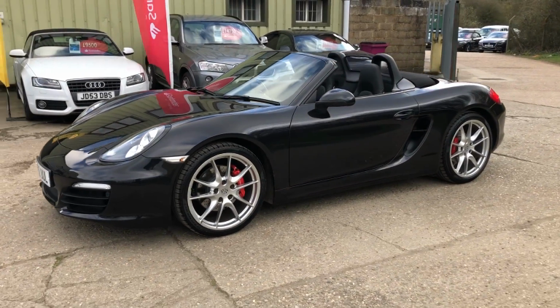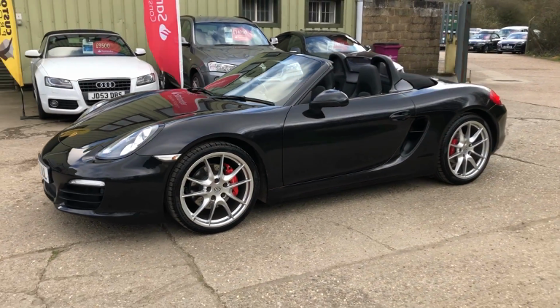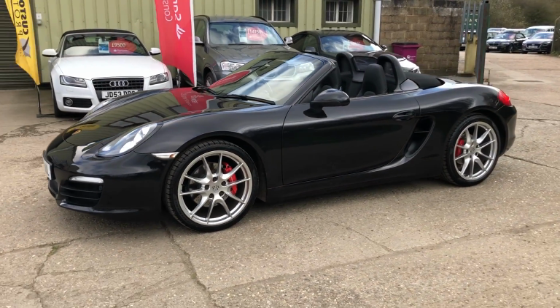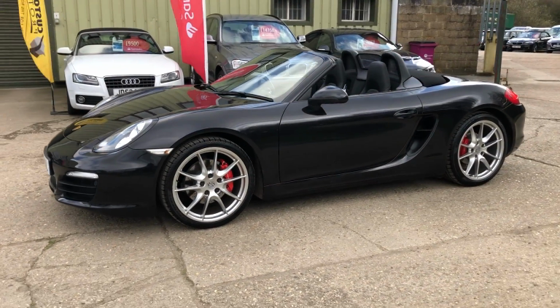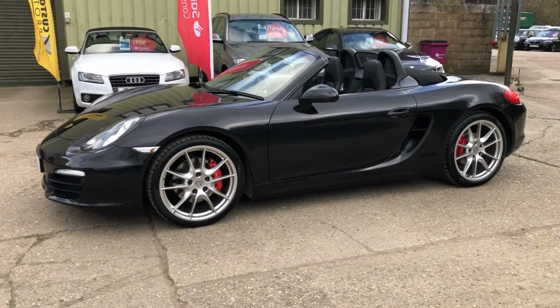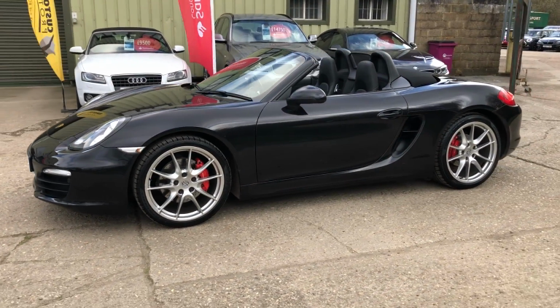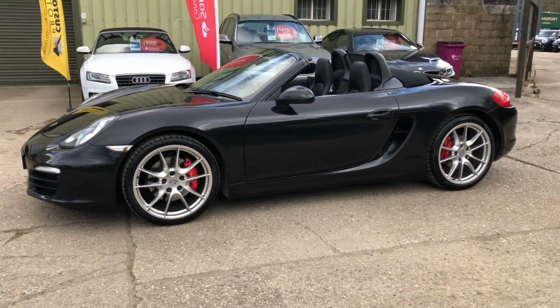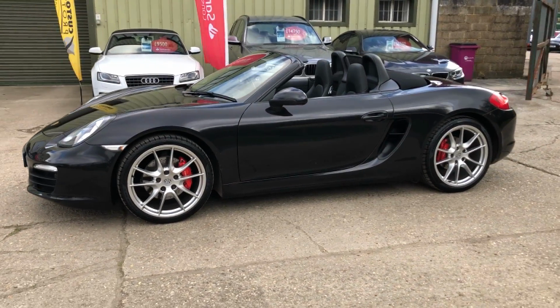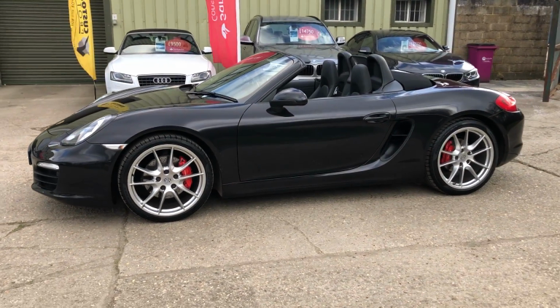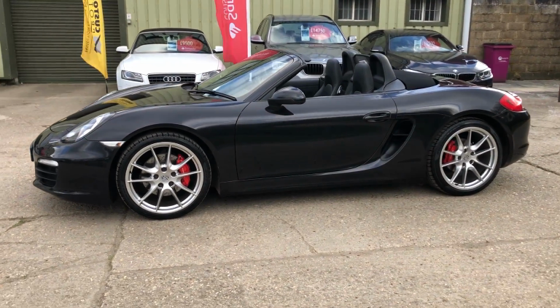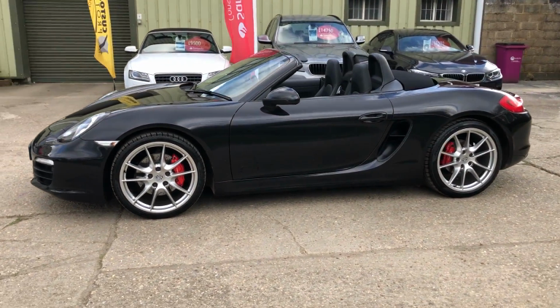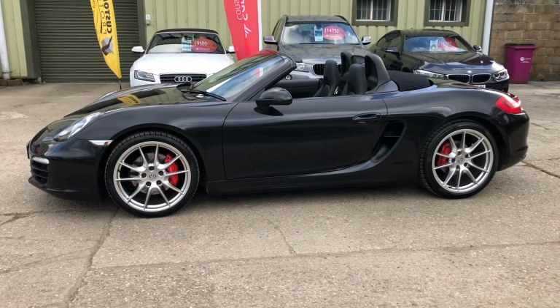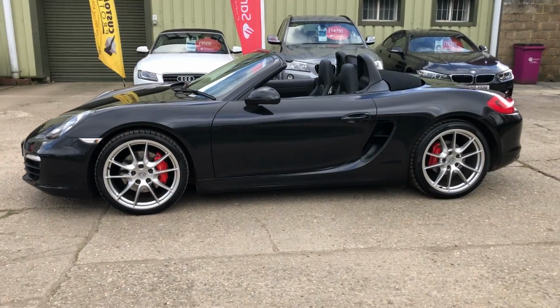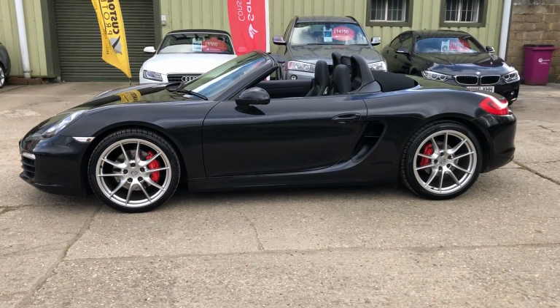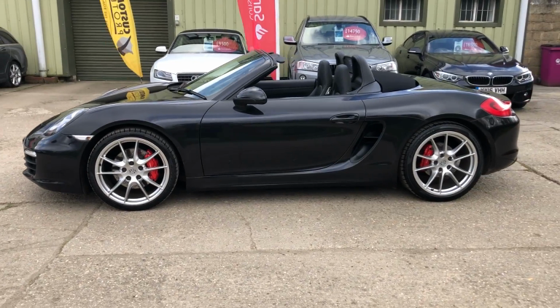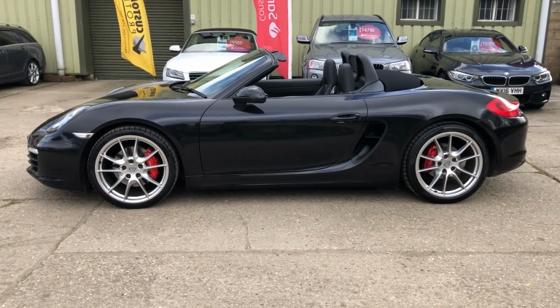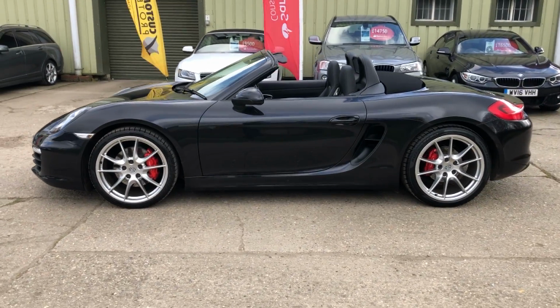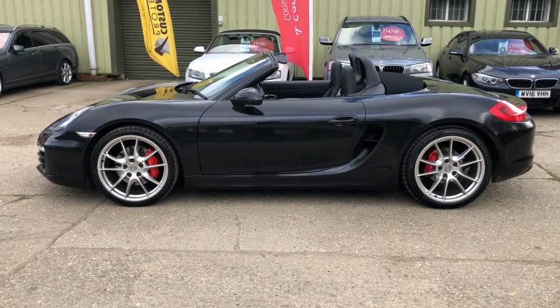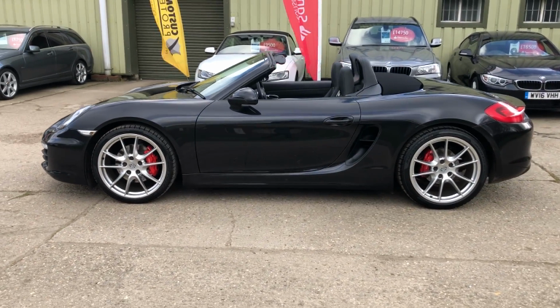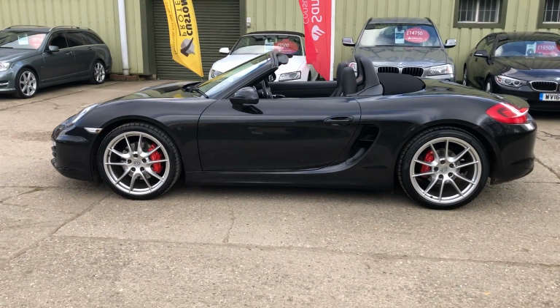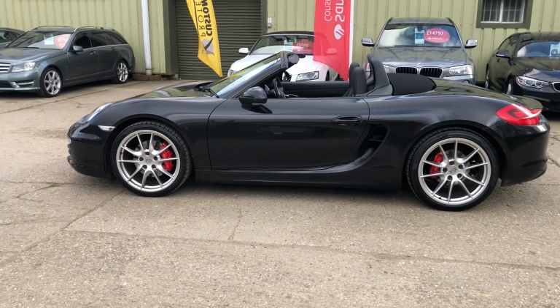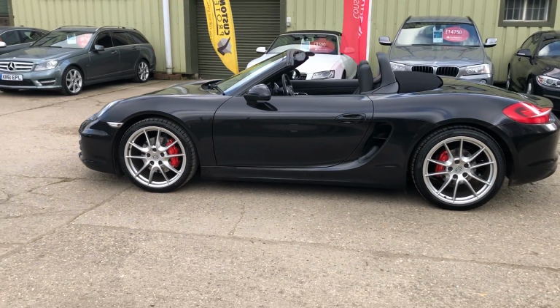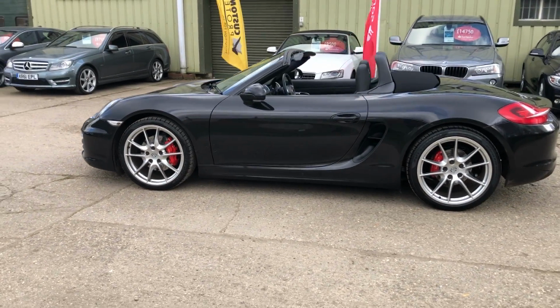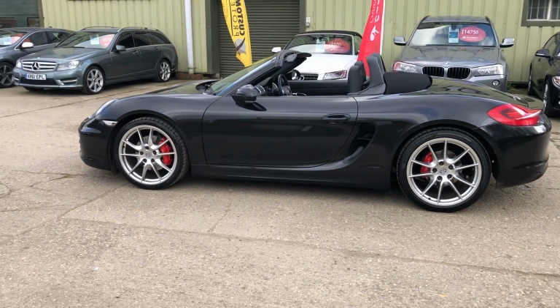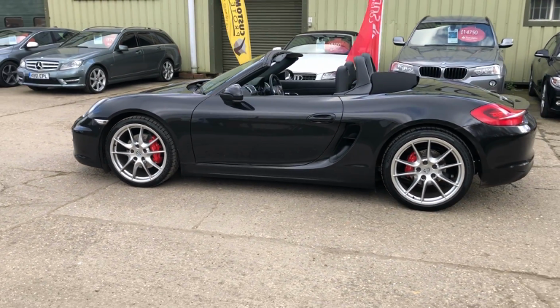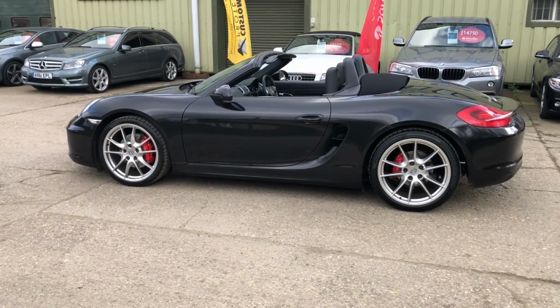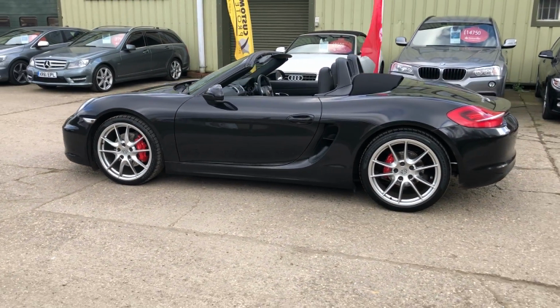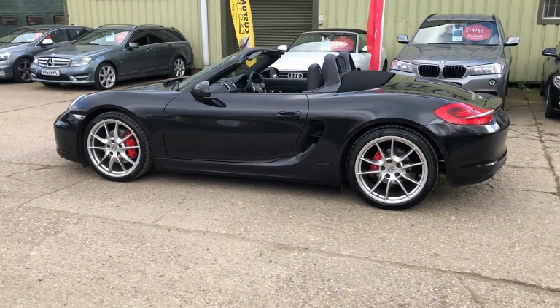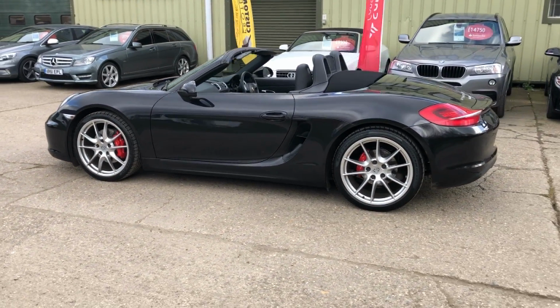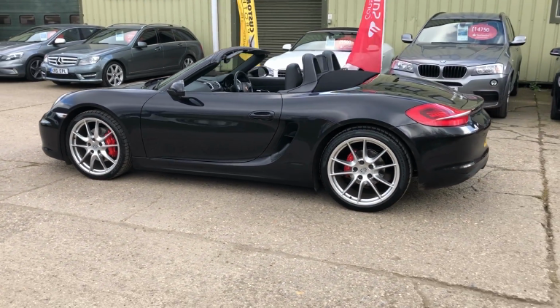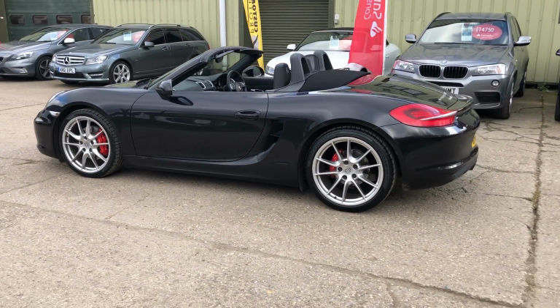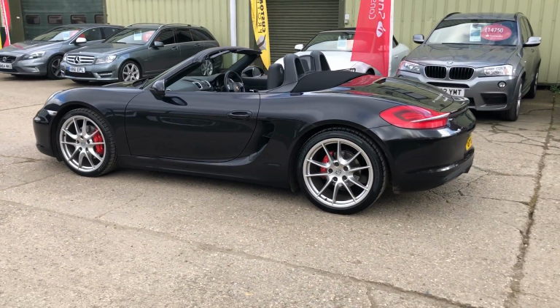The car is finished in metallic basalt black, with 20-inch silver alloy wheels with contrasting red brake calipers, and front and rear parking sensors.